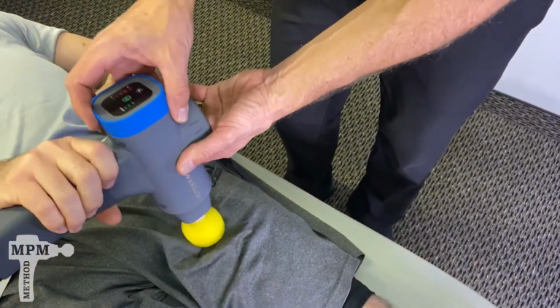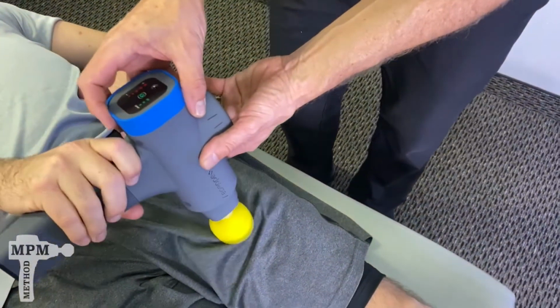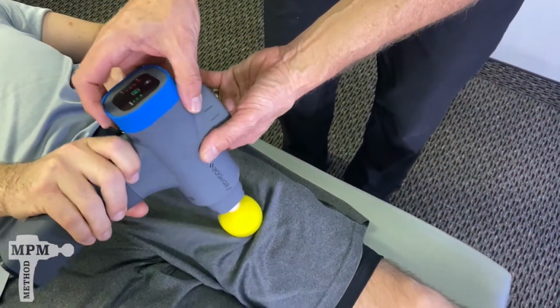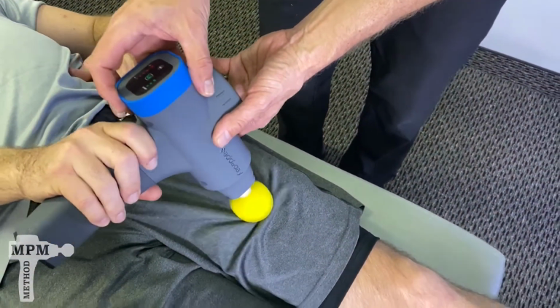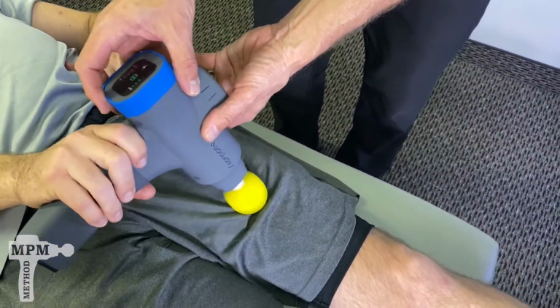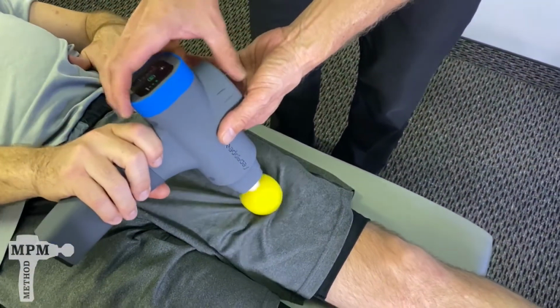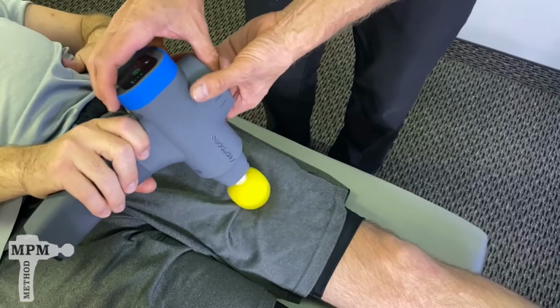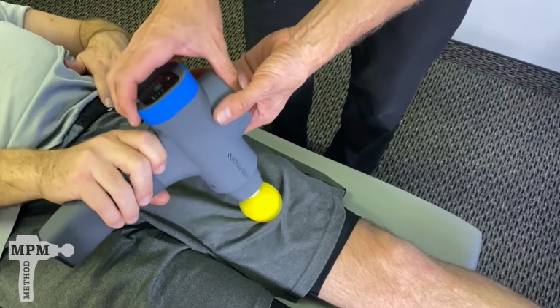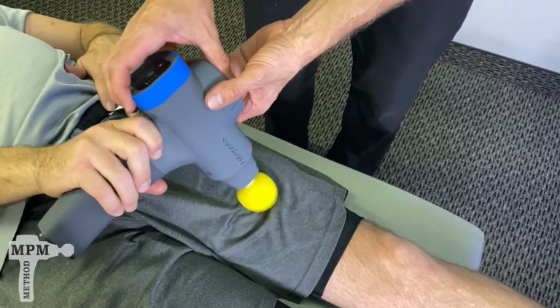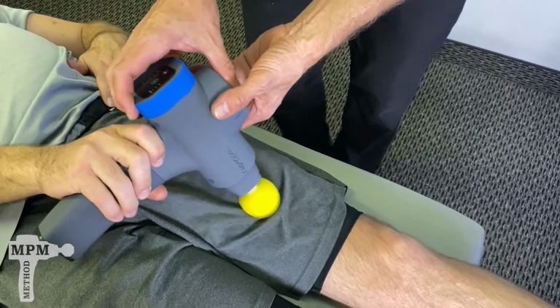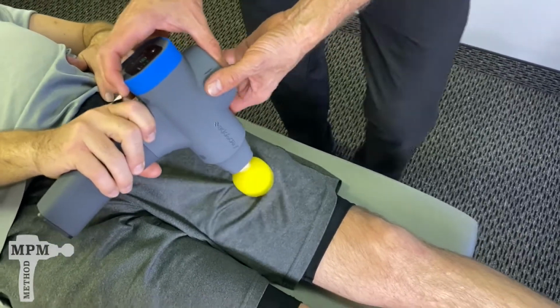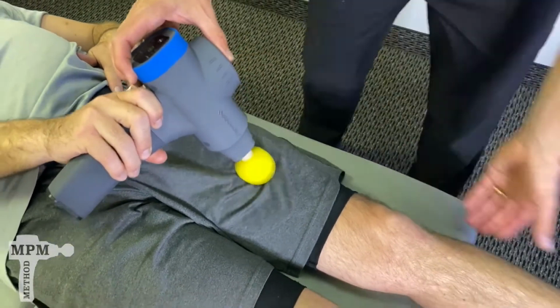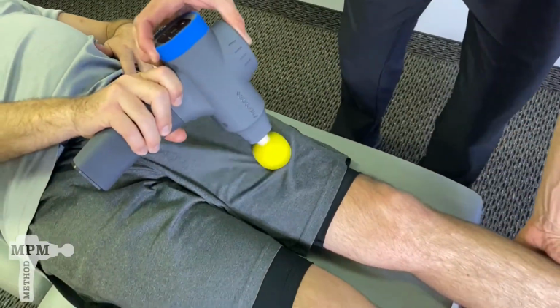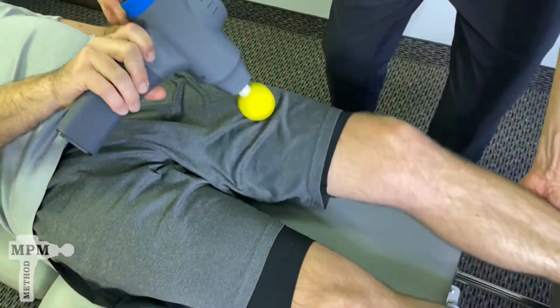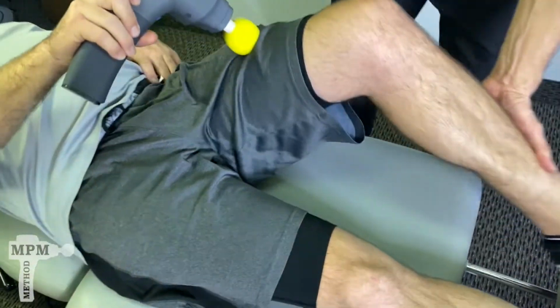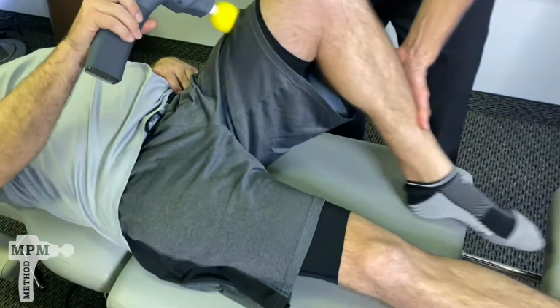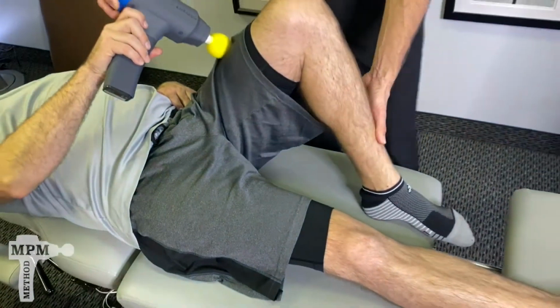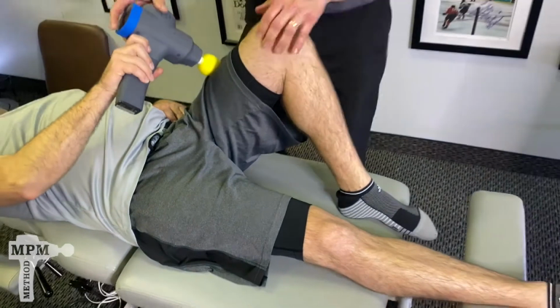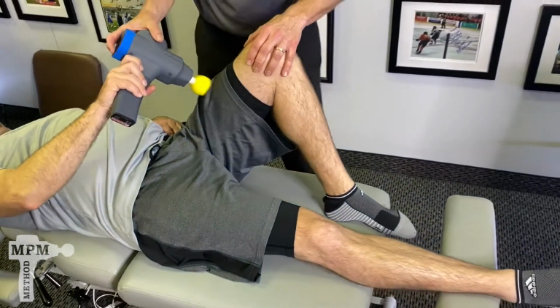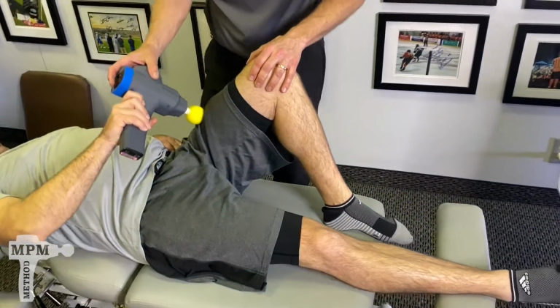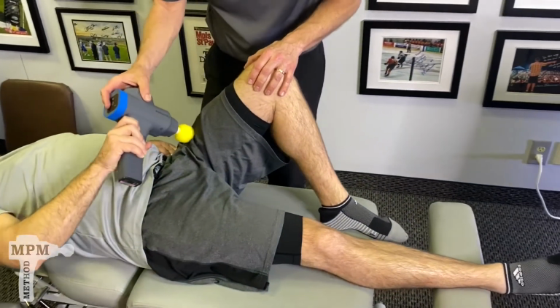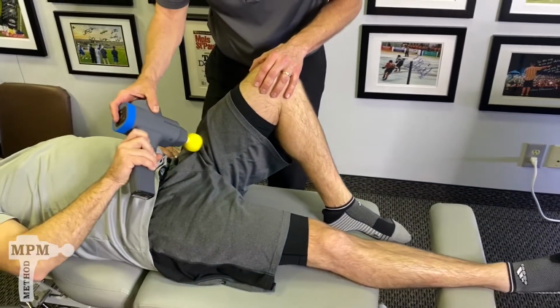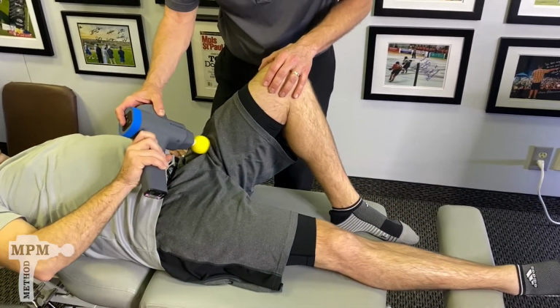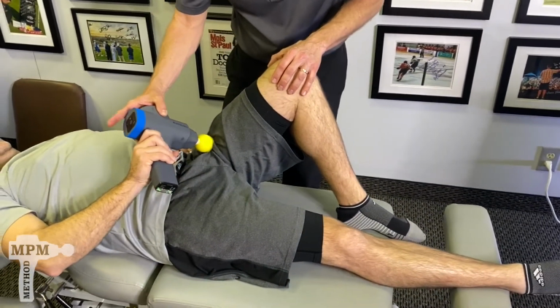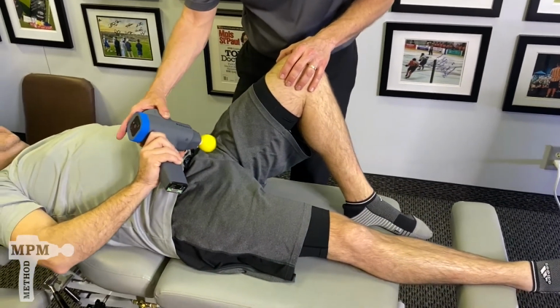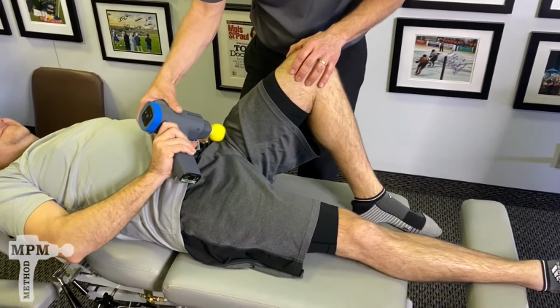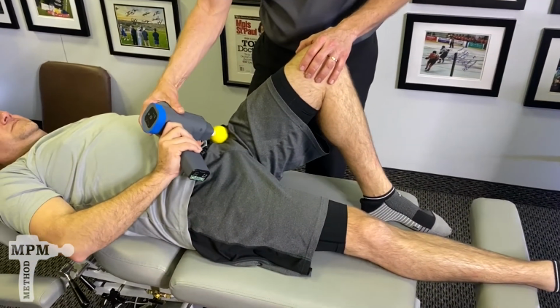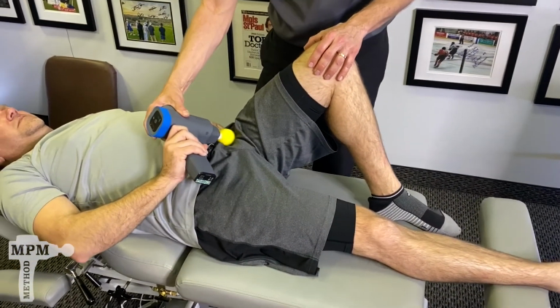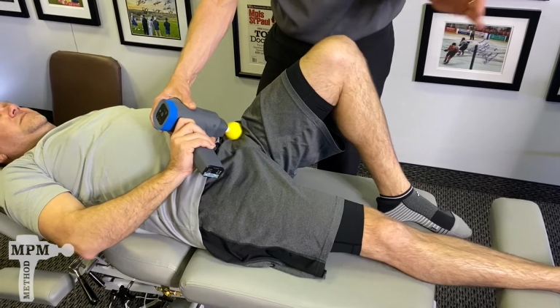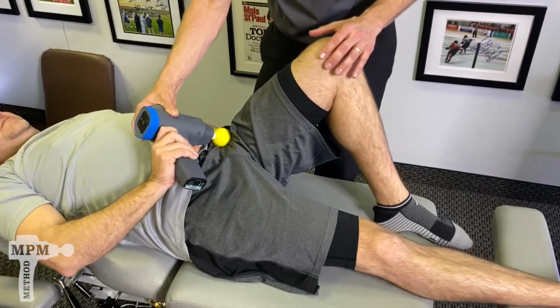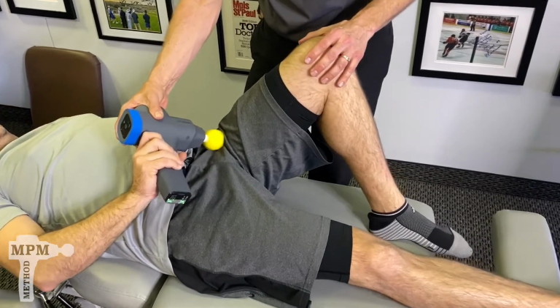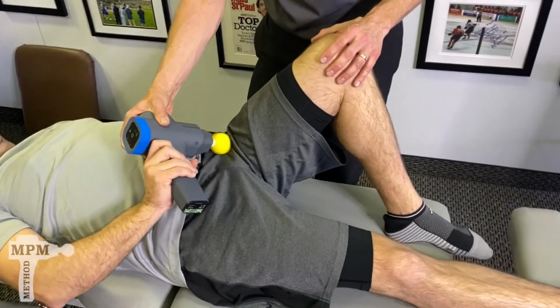Complete a passage using slight circular motions. Once finished, bring your leg to full flexion and repeat the pathway, visualizing the anatomy of the groin muscles.